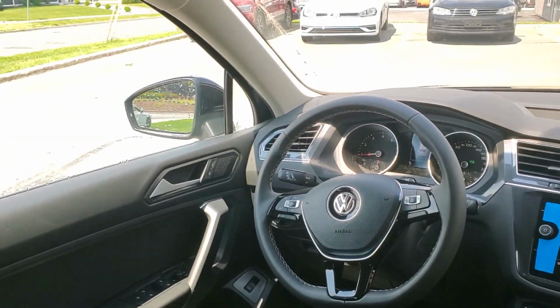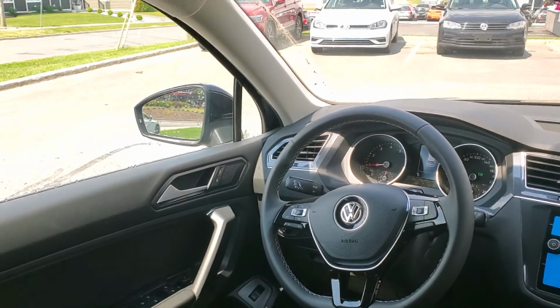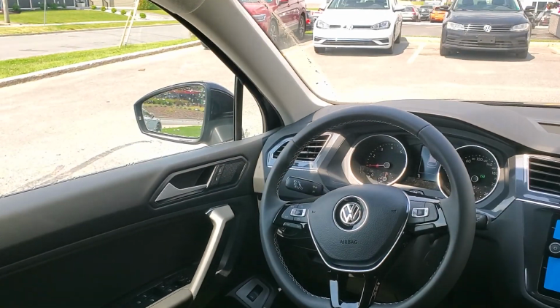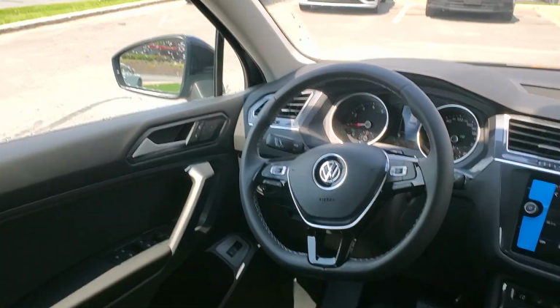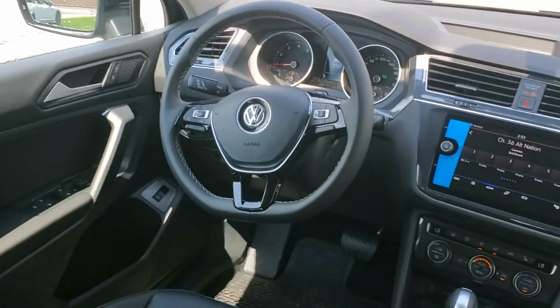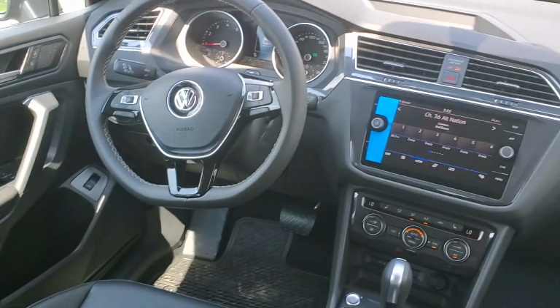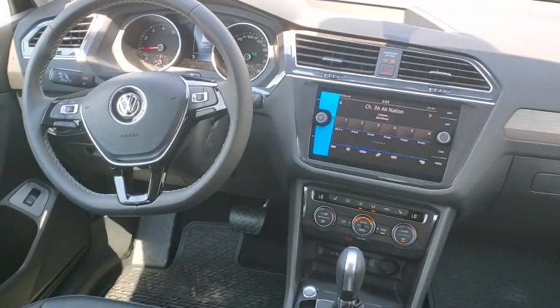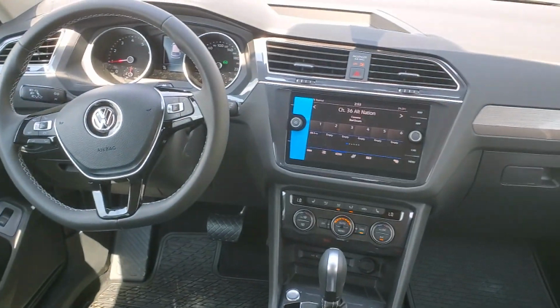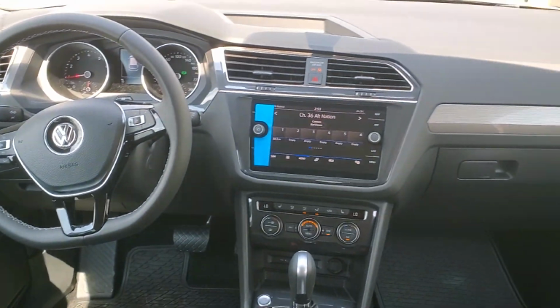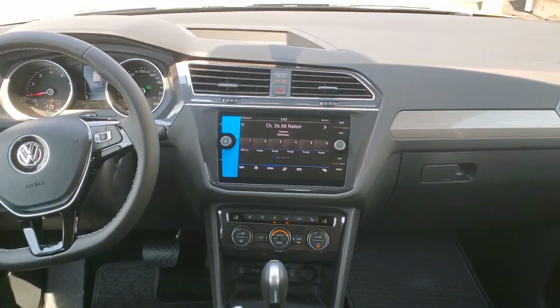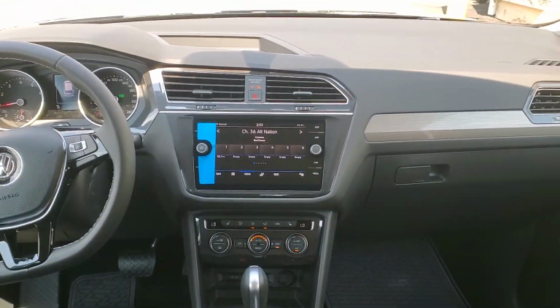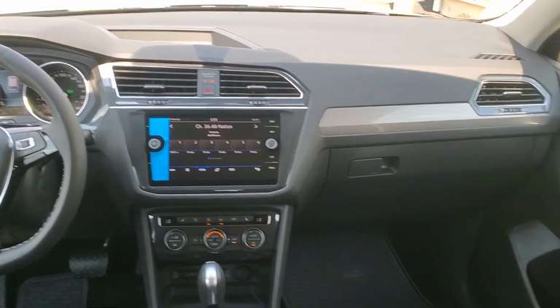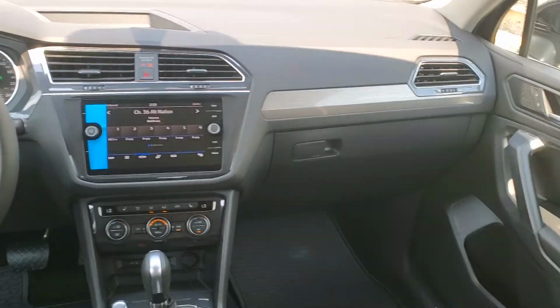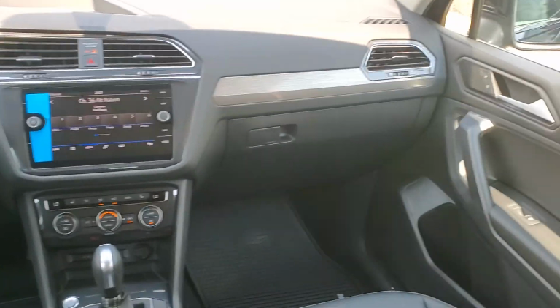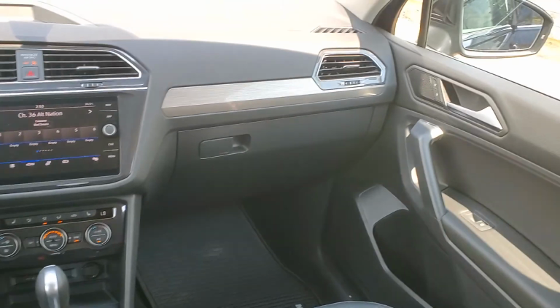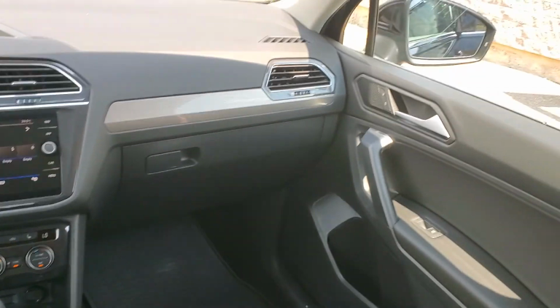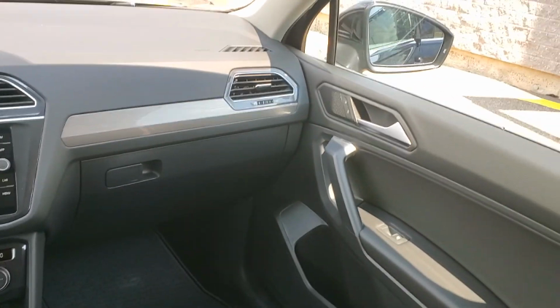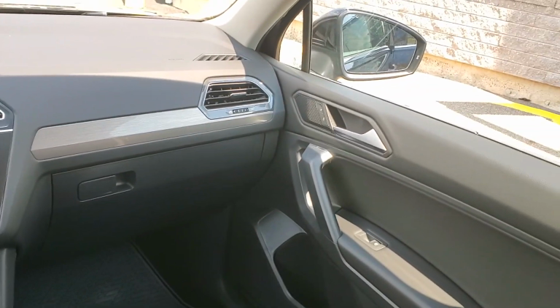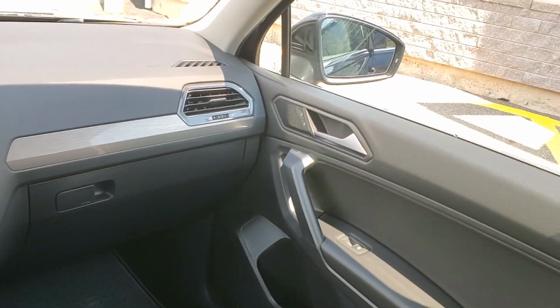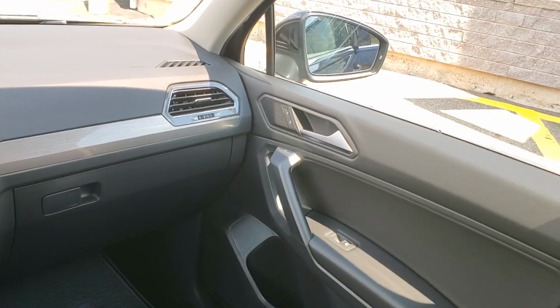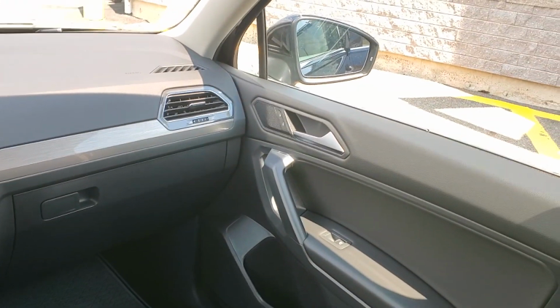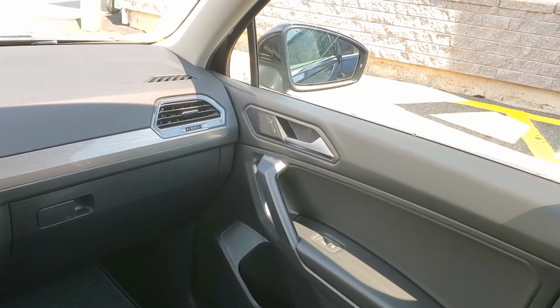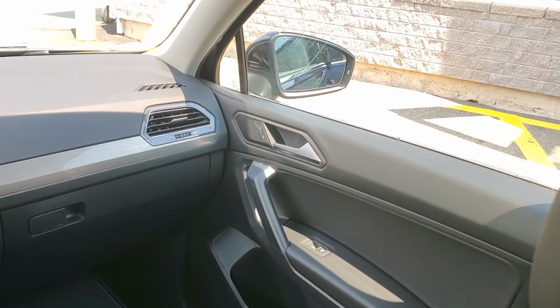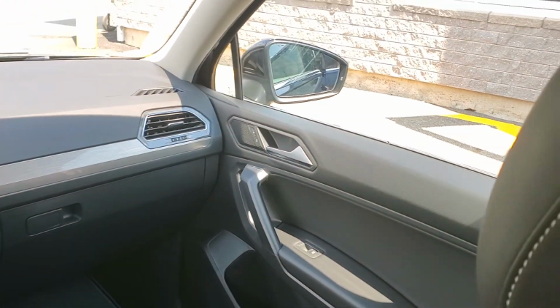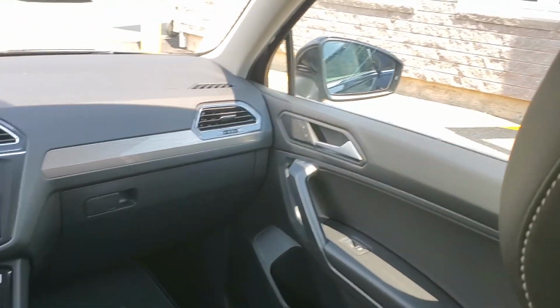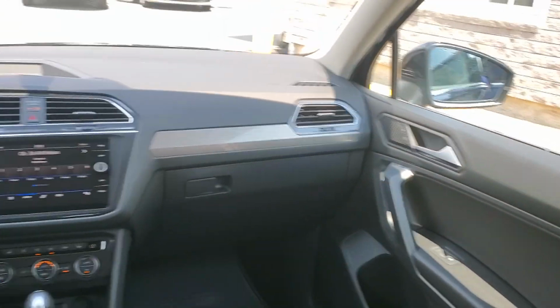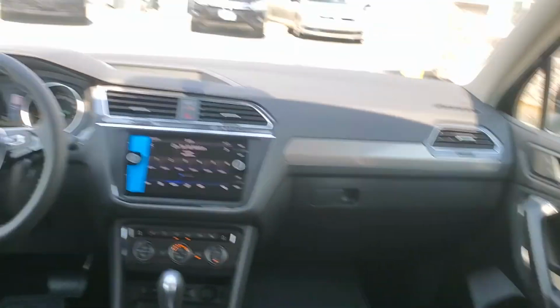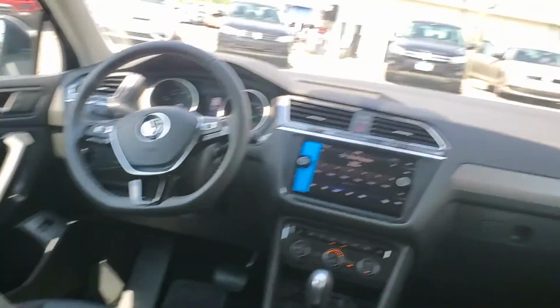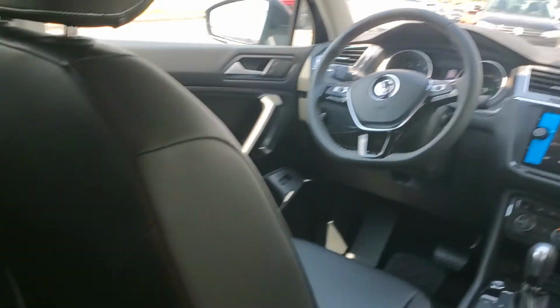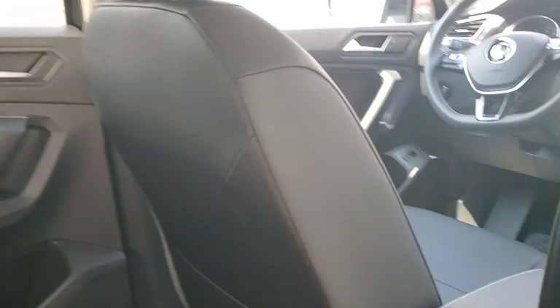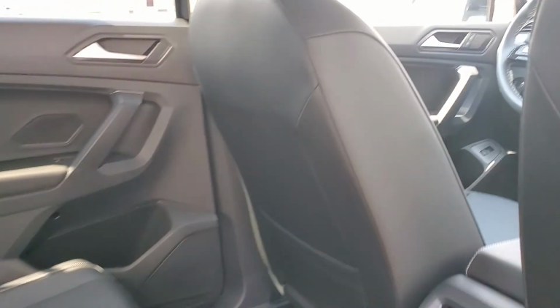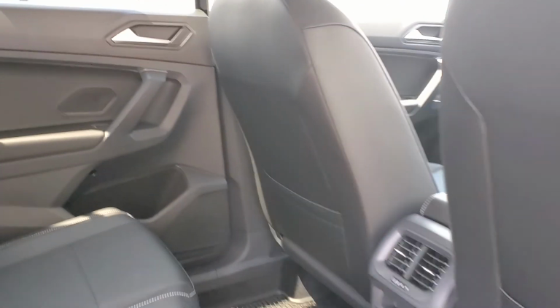It also has blind spot detection, rear cross traffic alert, push-button start, and a leatherette clean seat interior. There's a lot of wicked features on this Comfortline.